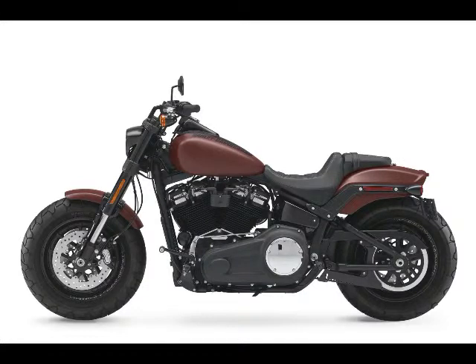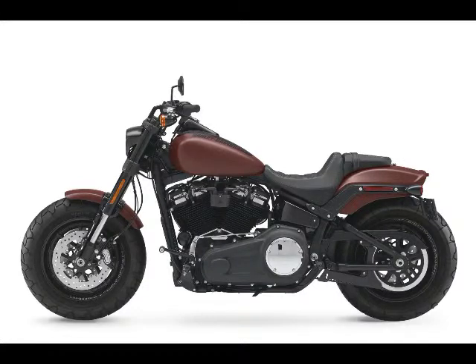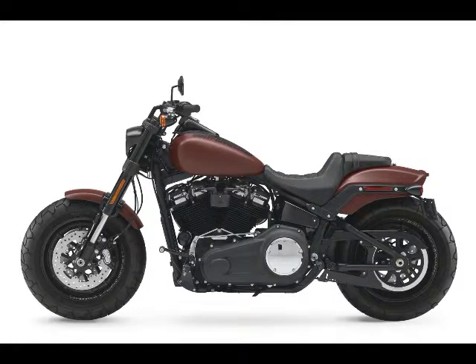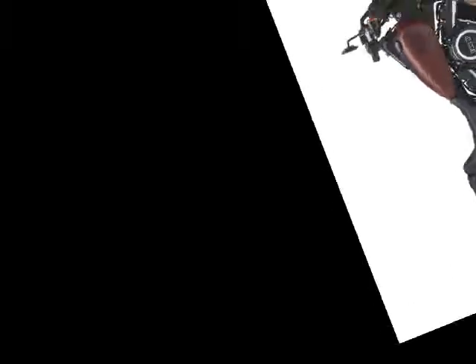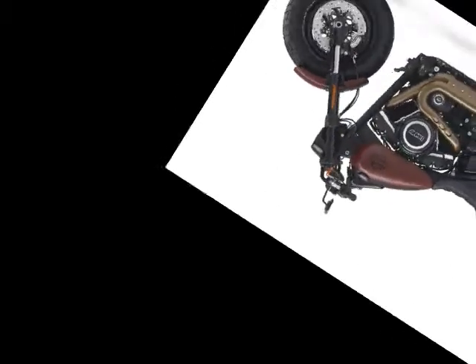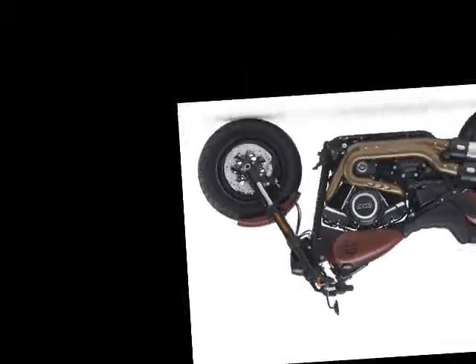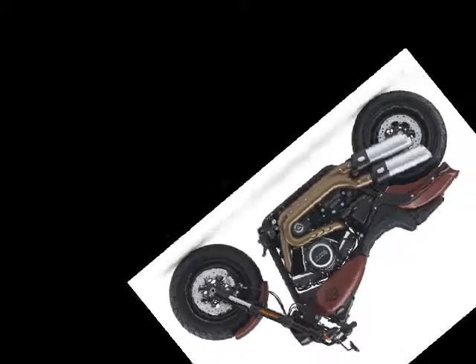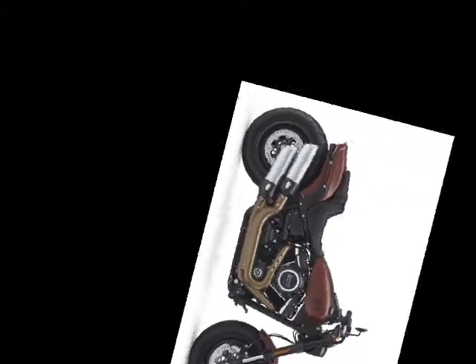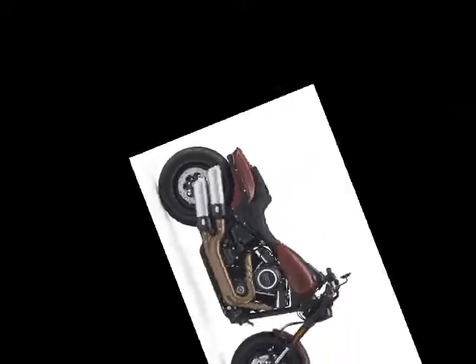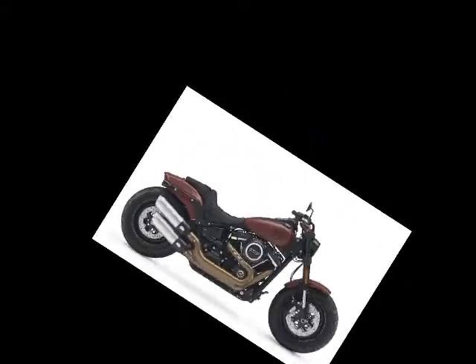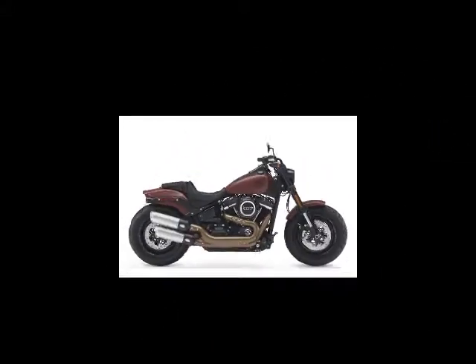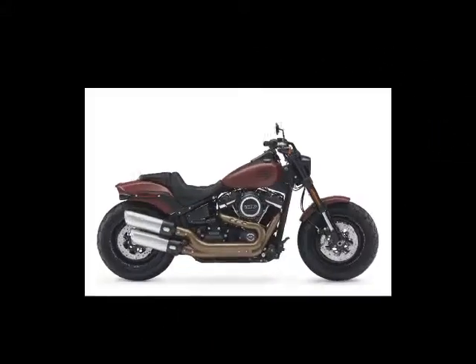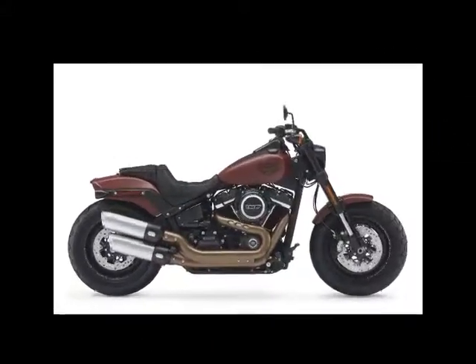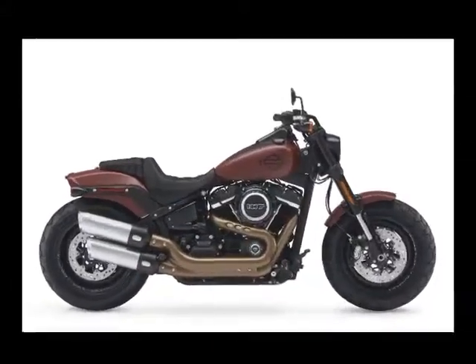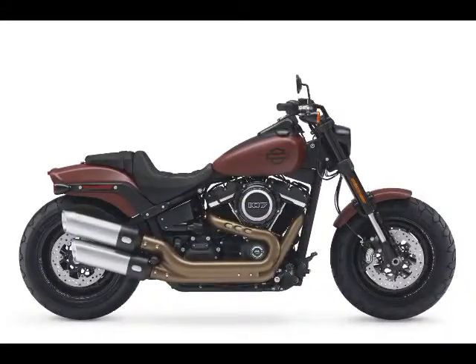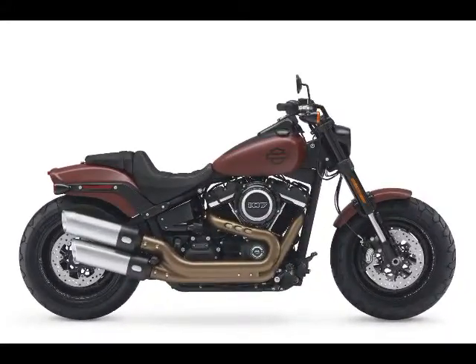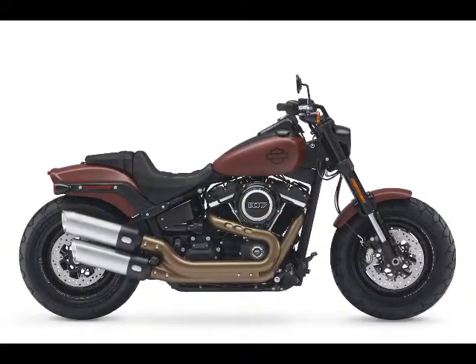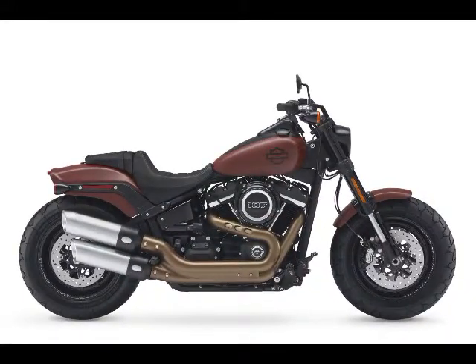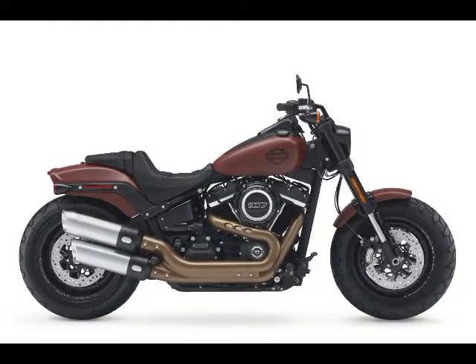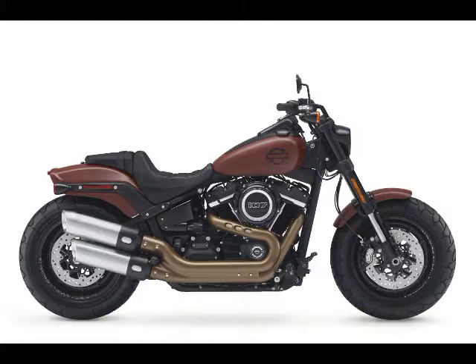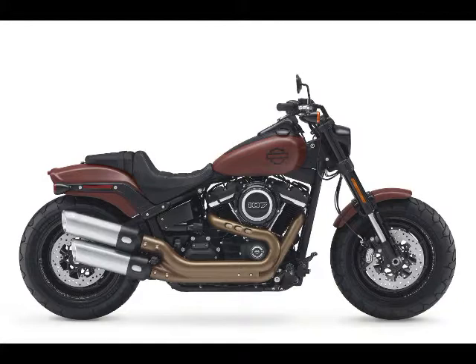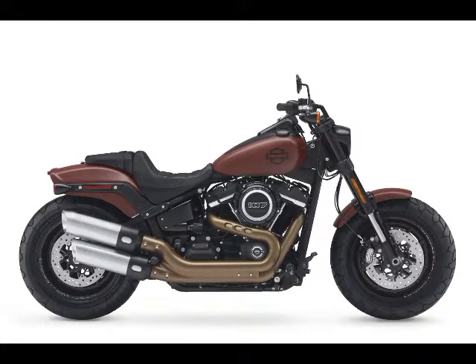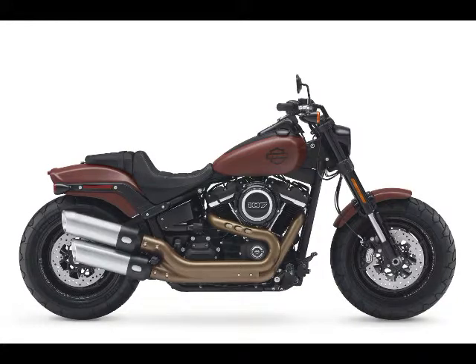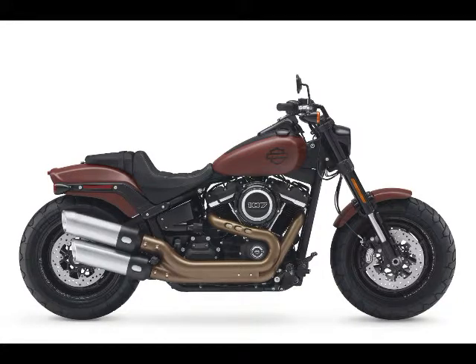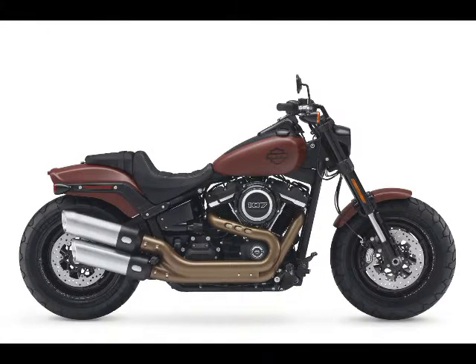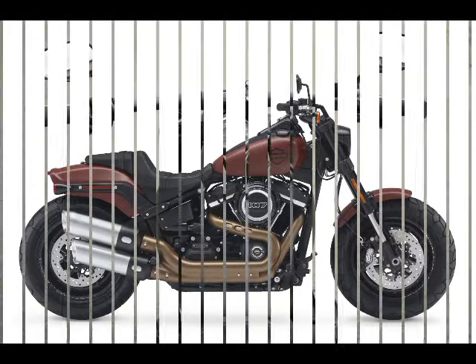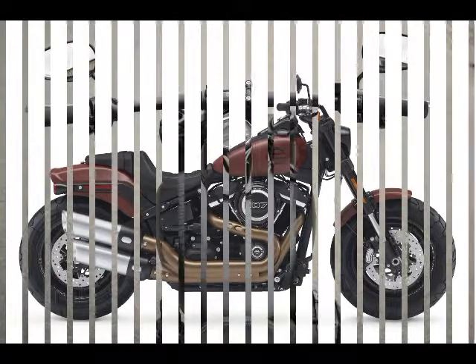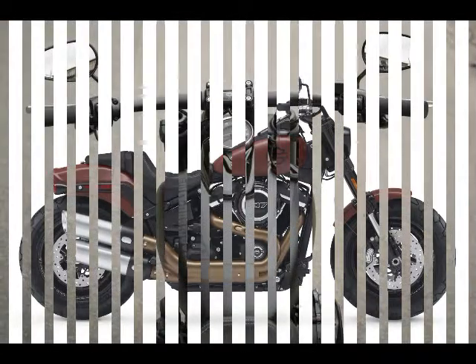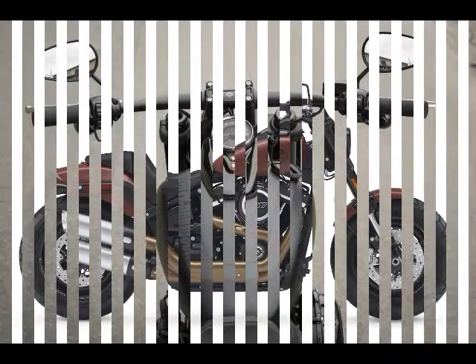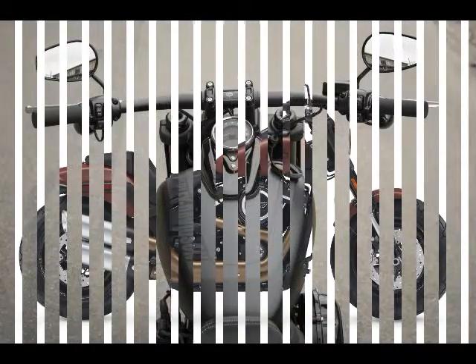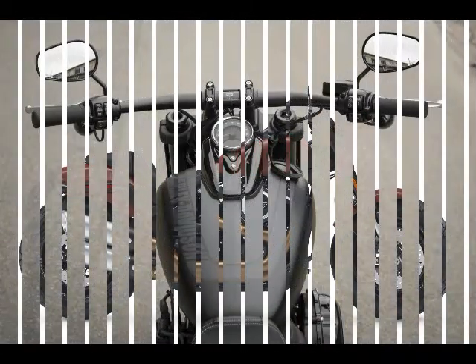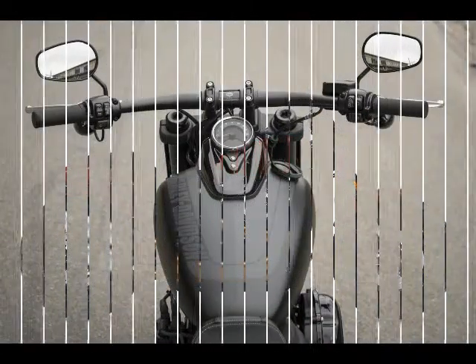The aggressive 28-degree rake and relatively compact 63.6-inch wheelbase allows the rider to roll into corners. The footpeg position doesn't help in corners.